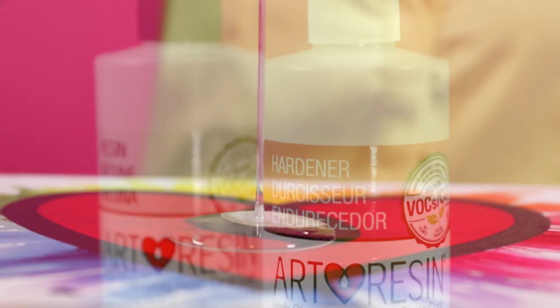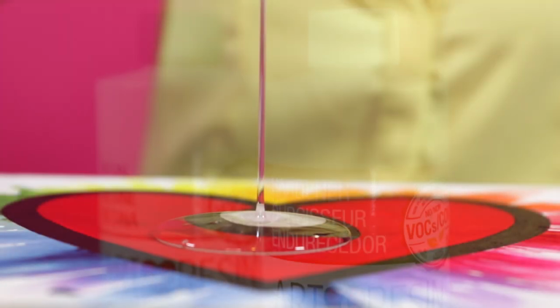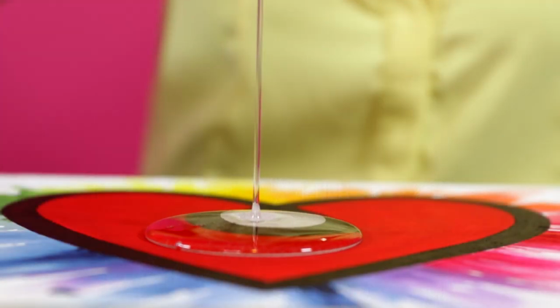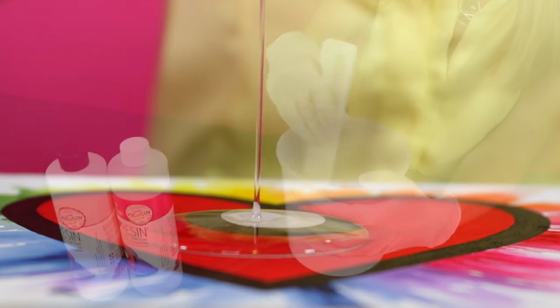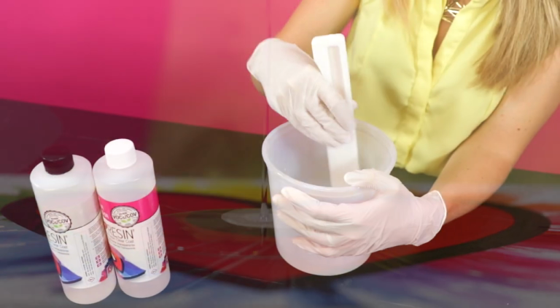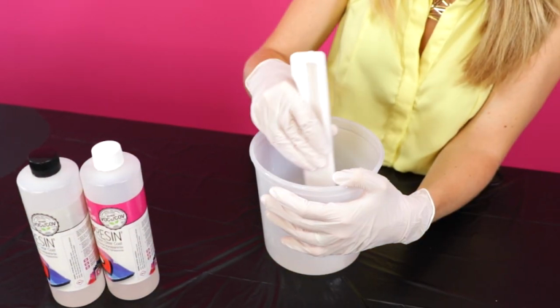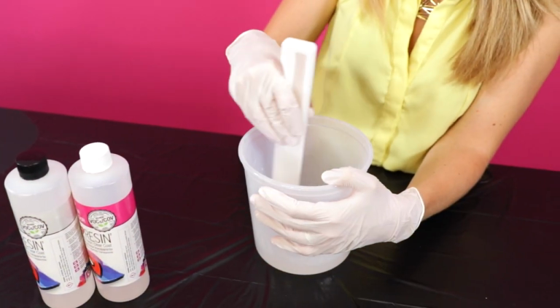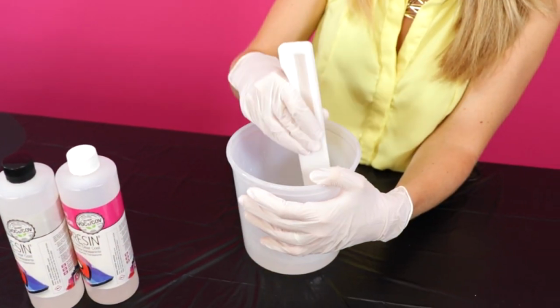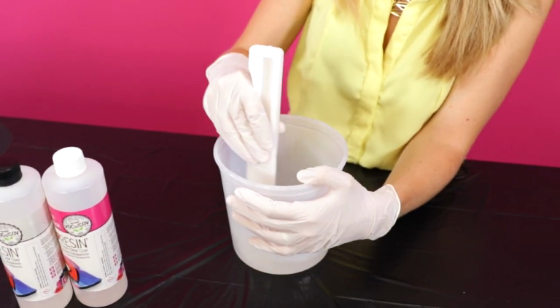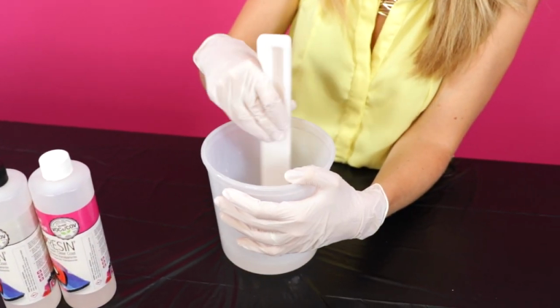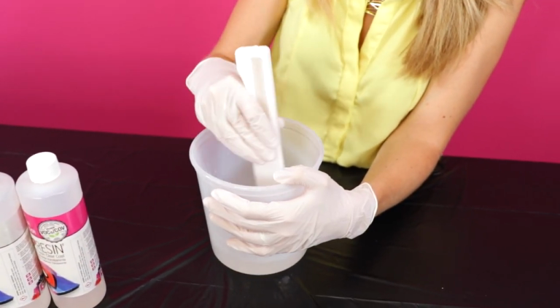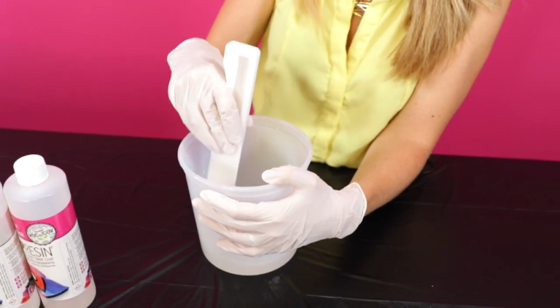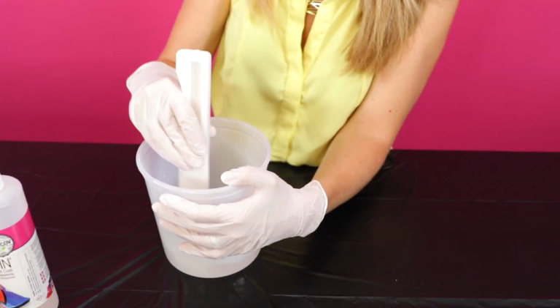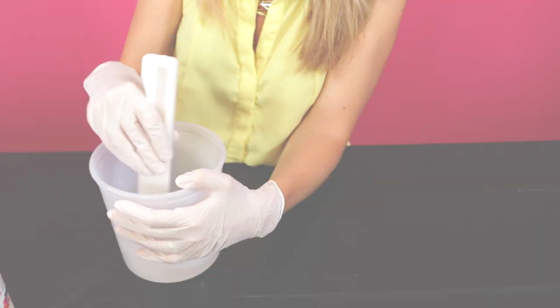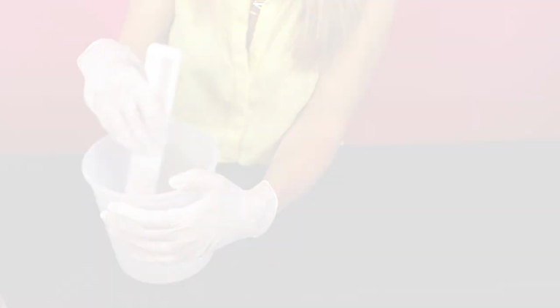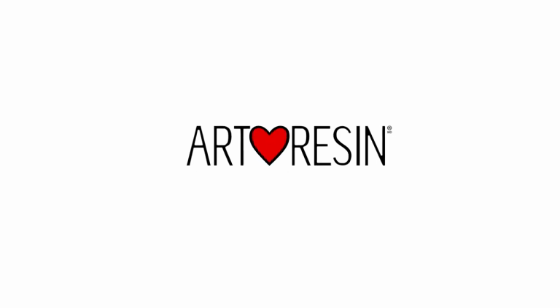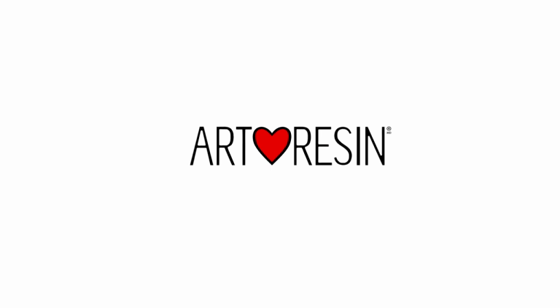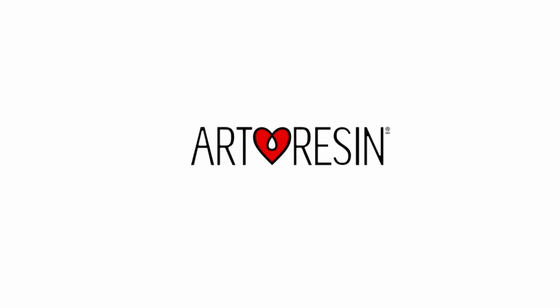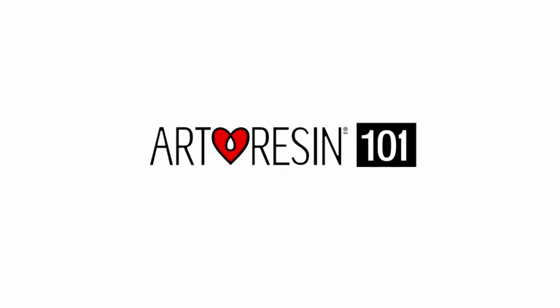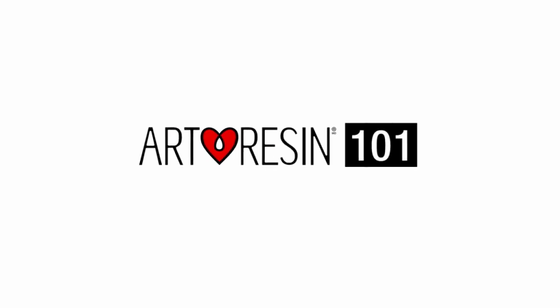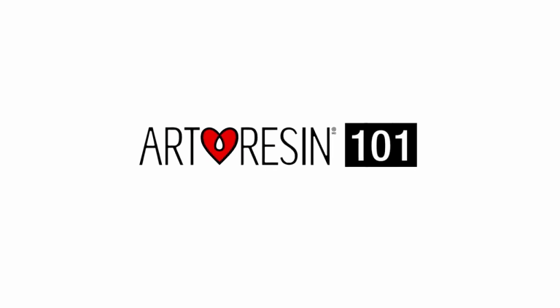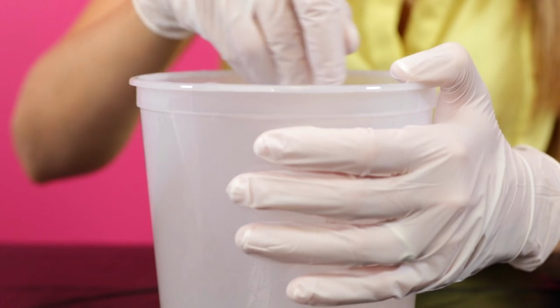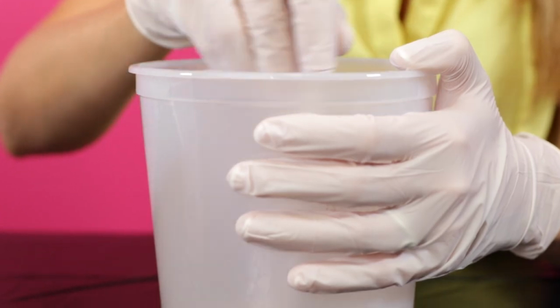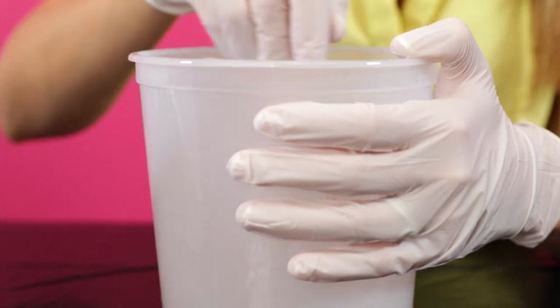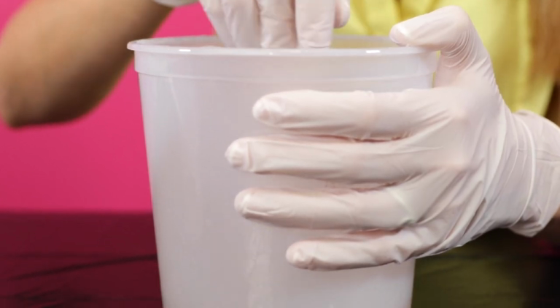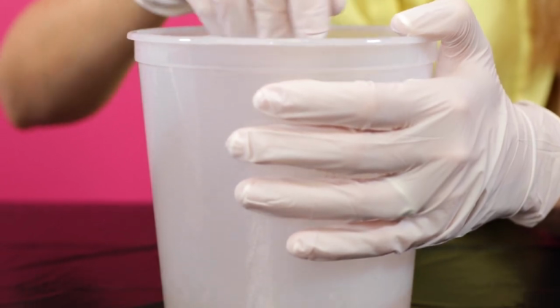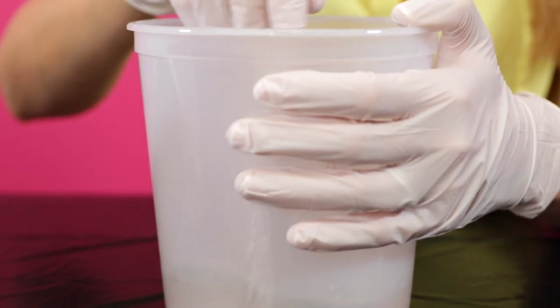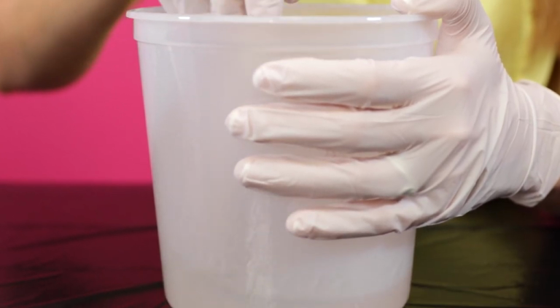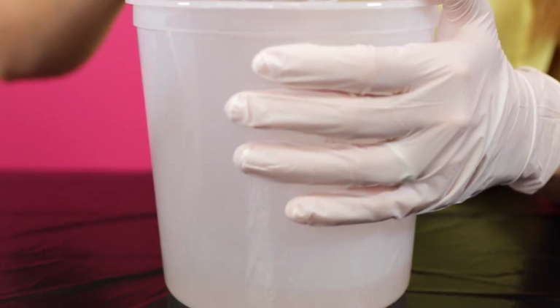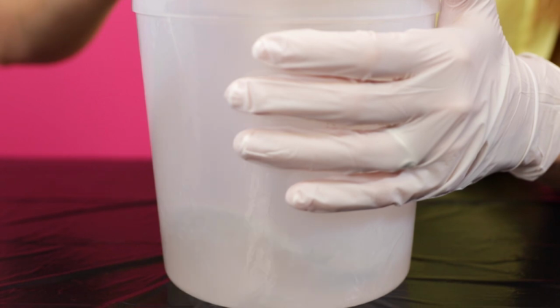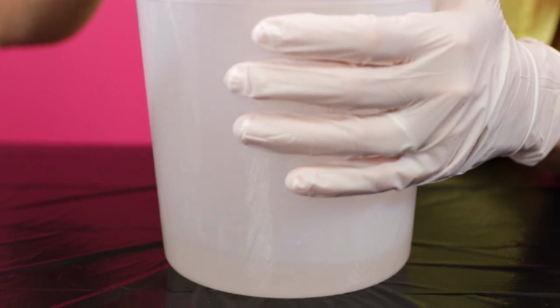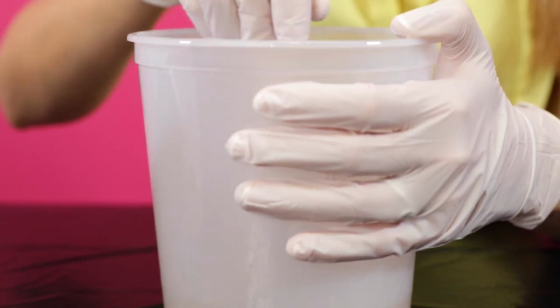In this video we demonstrate how to properly mix your art resin. Stir your resin and hardener mixture thoroughly for at least three full minutes.